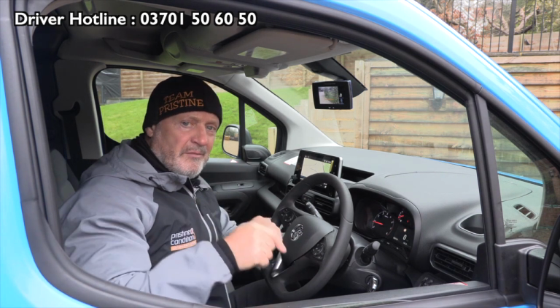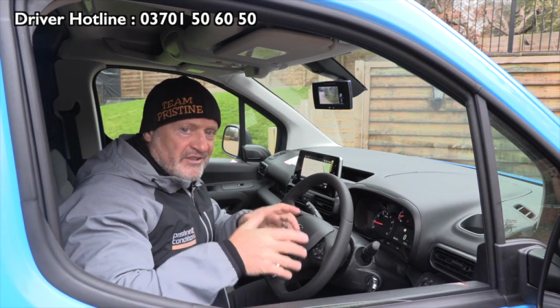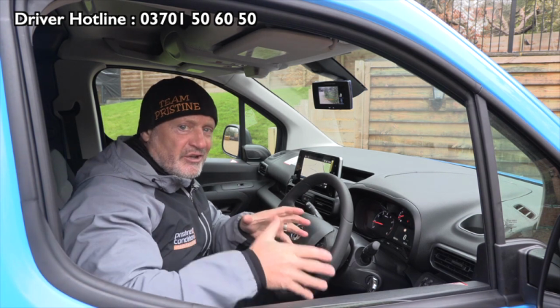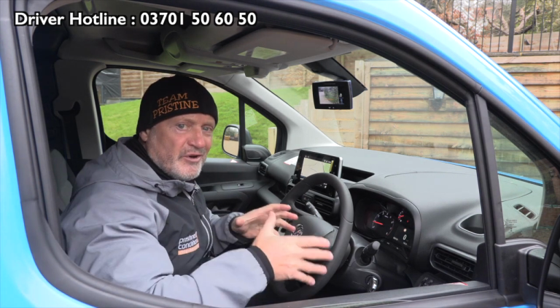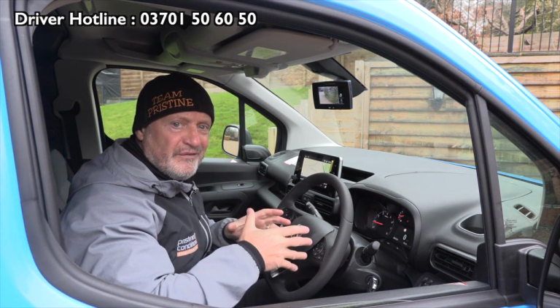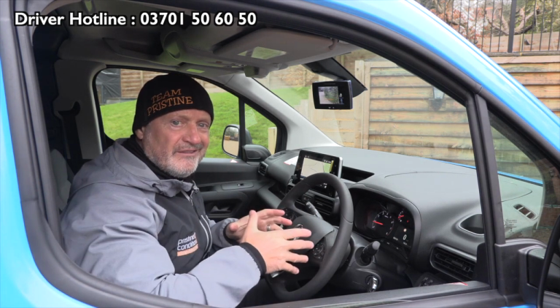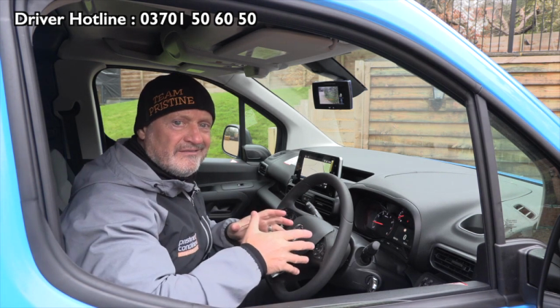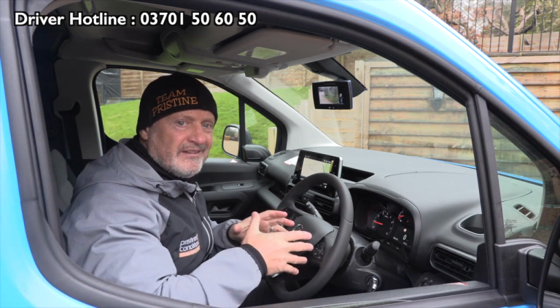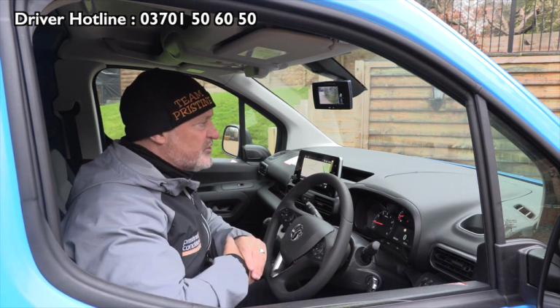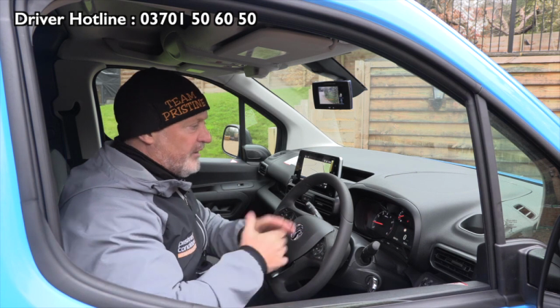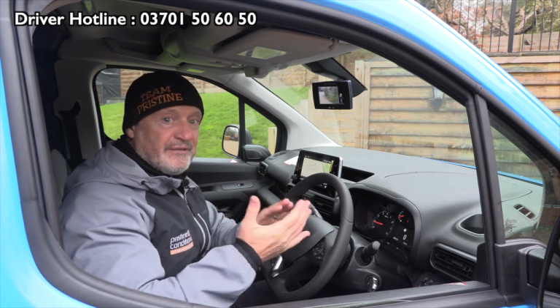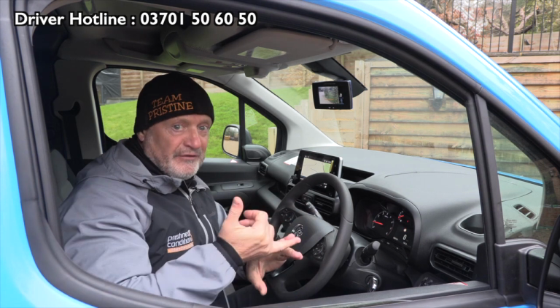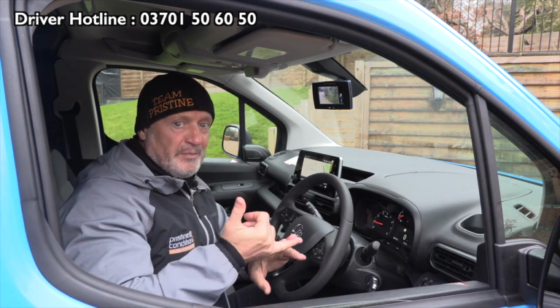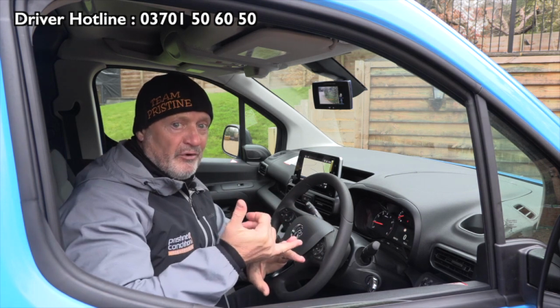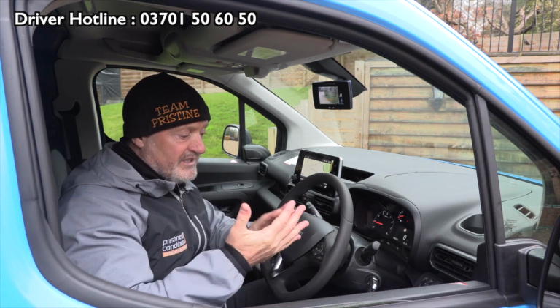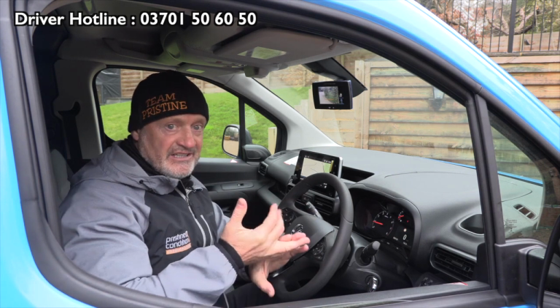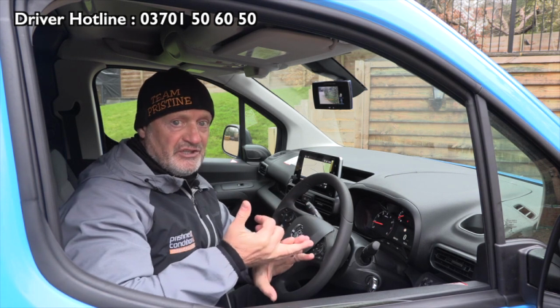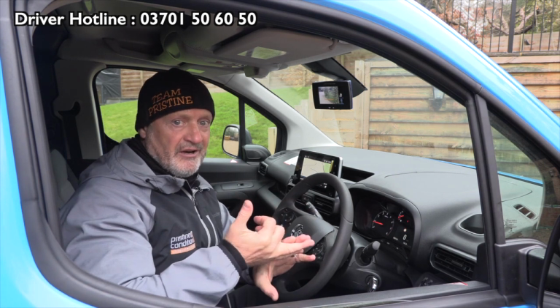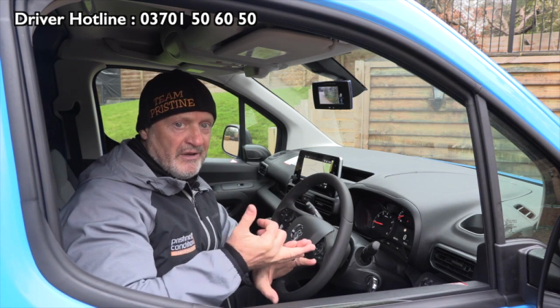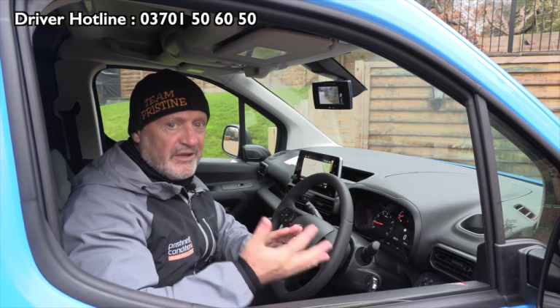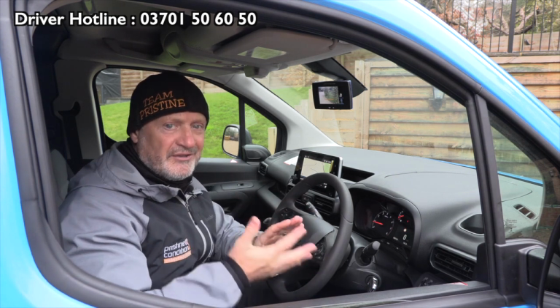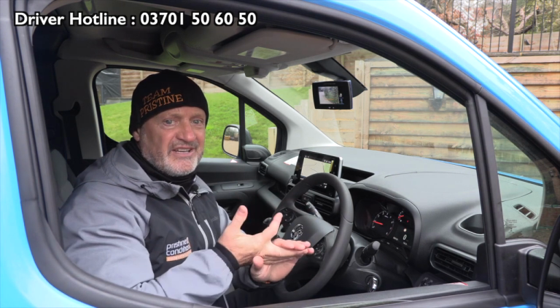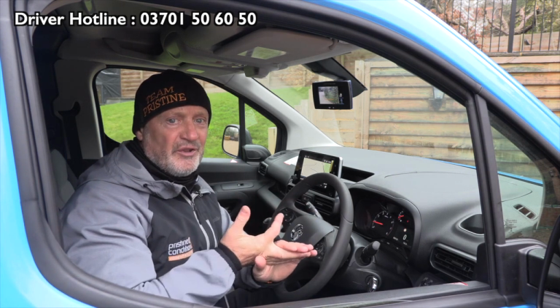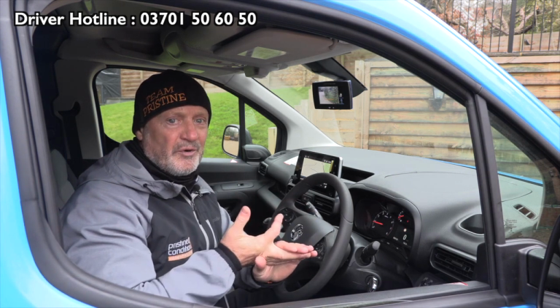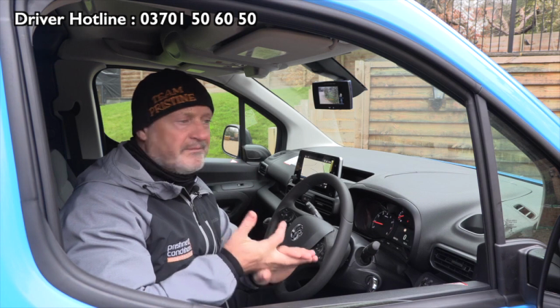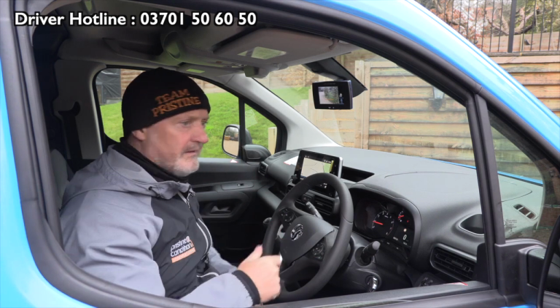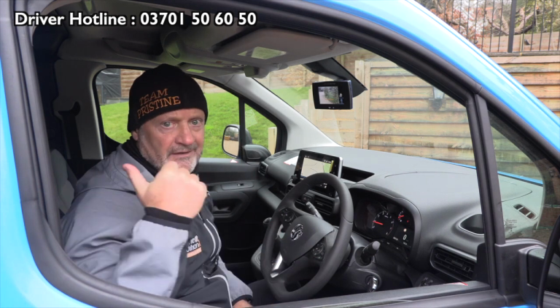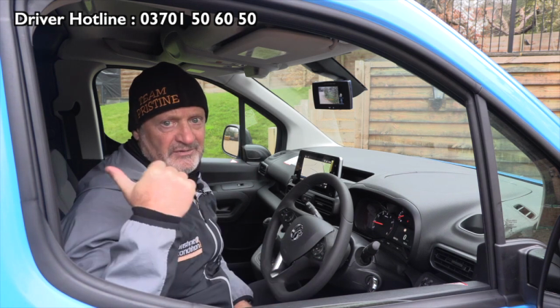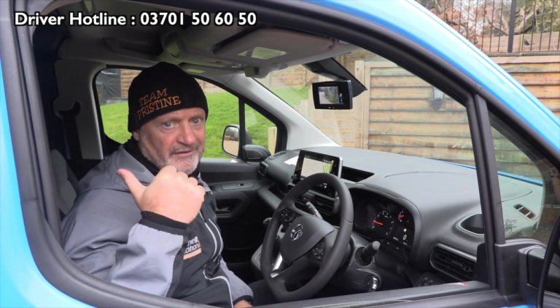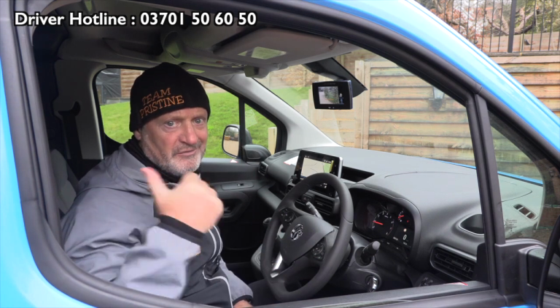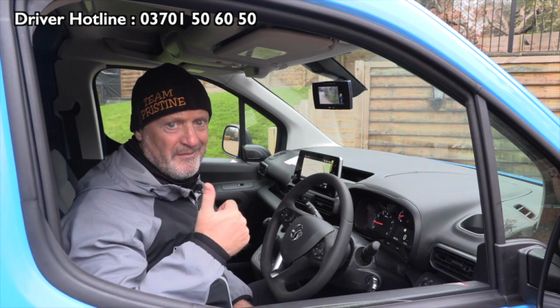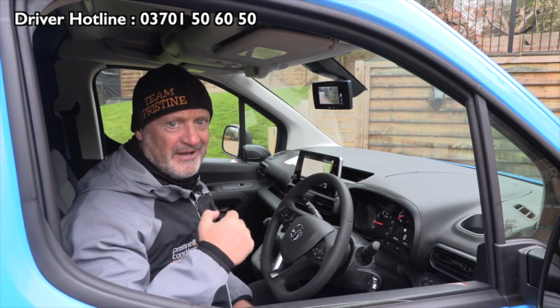Just to go back to the speed for a second — remember this is a commercial vehicle, so it's 50mph on B roads, 60mph on a dual carriageway, but you can do 70mph on the motorway. And remember the company name is on the vehicle as well.